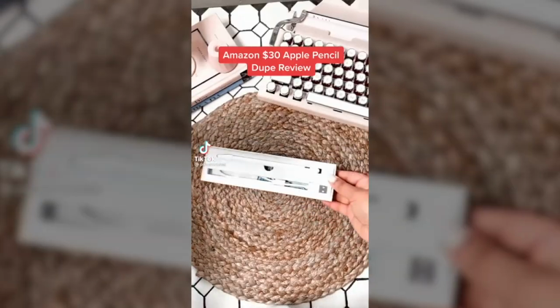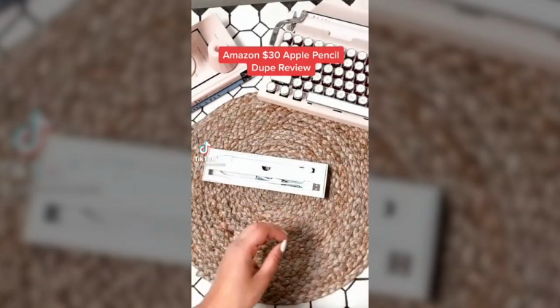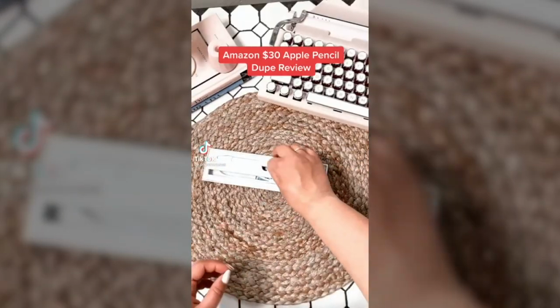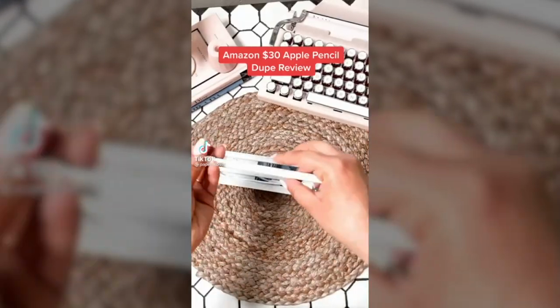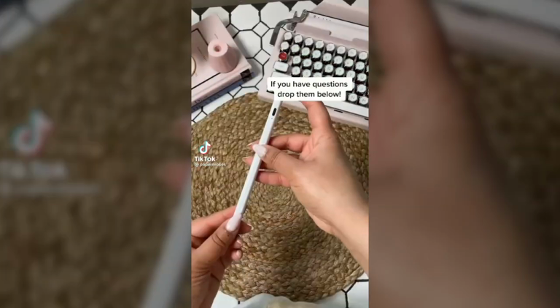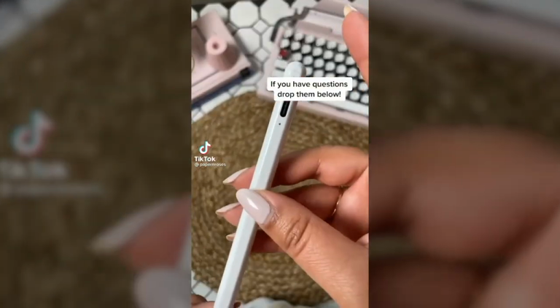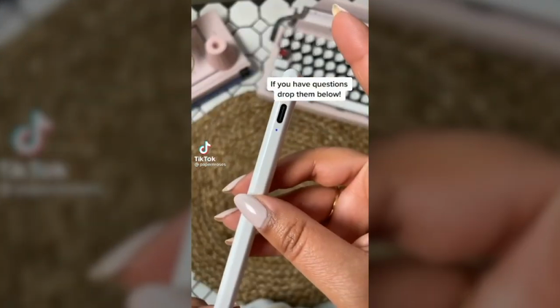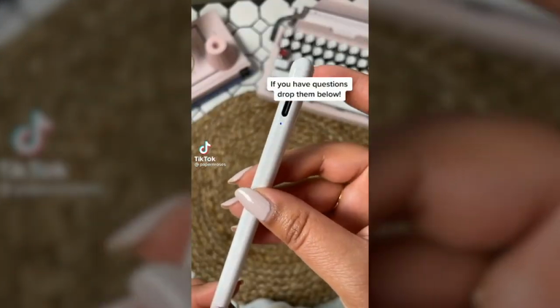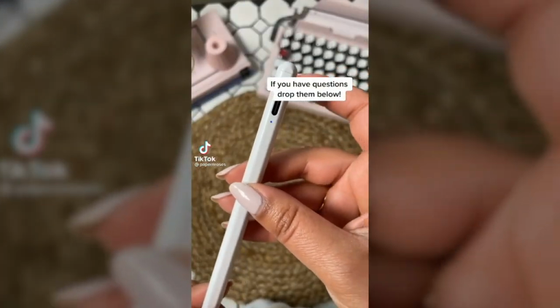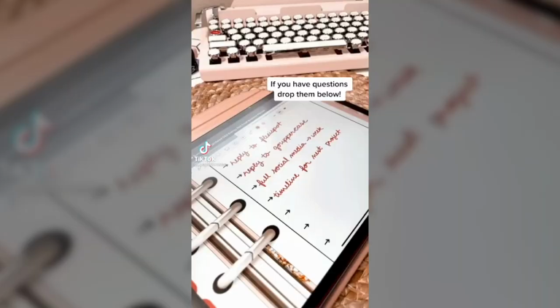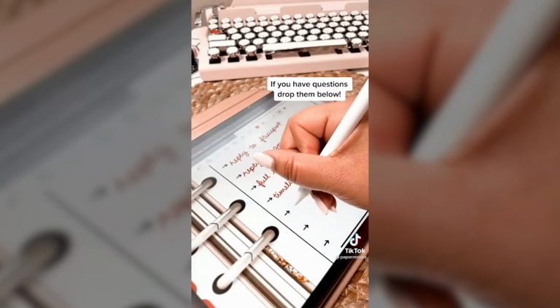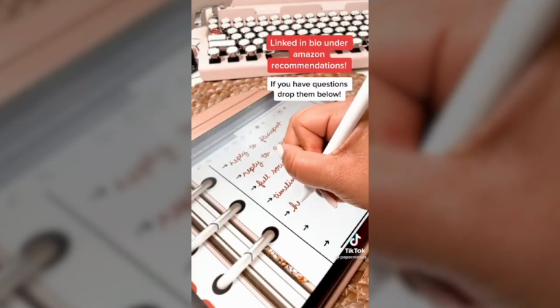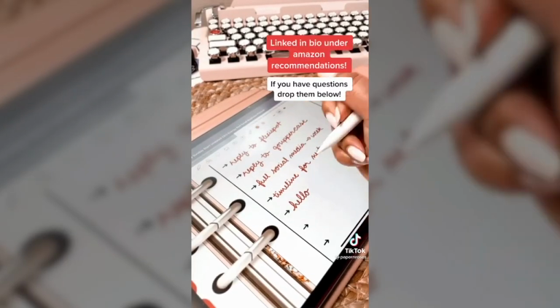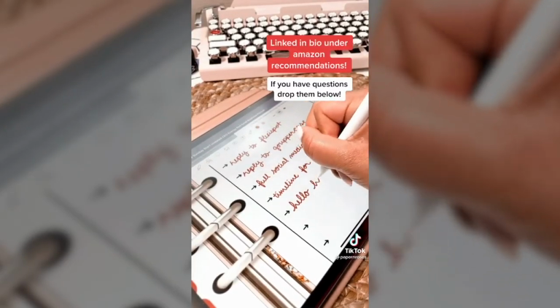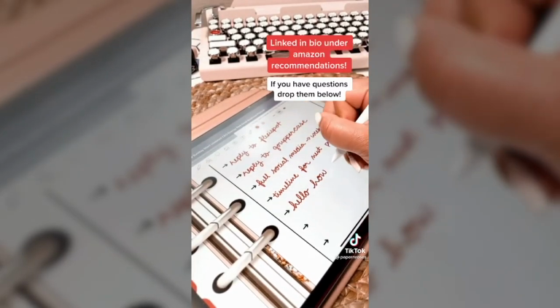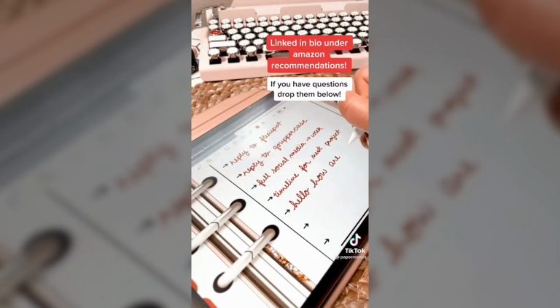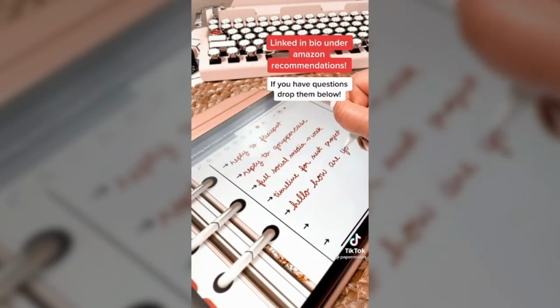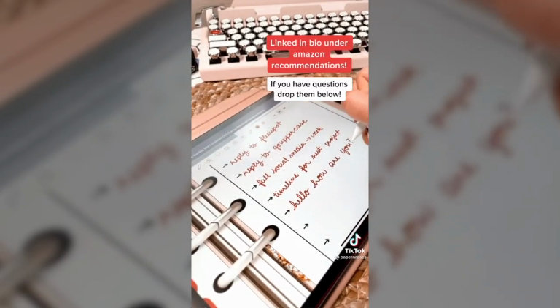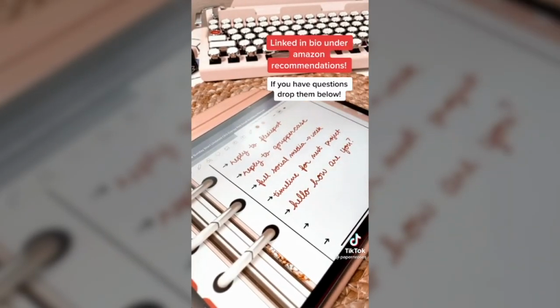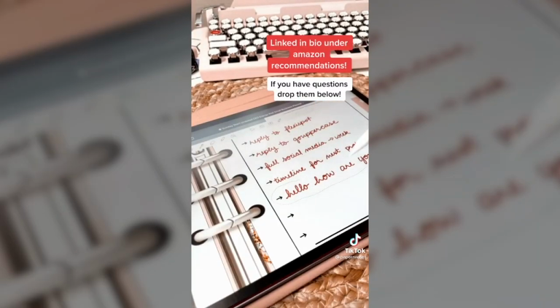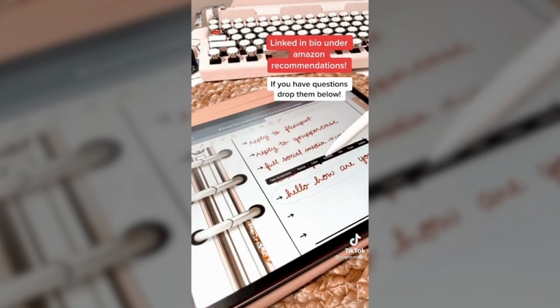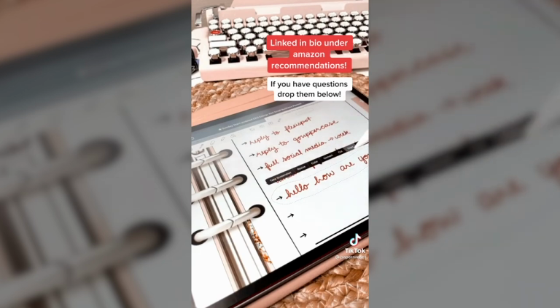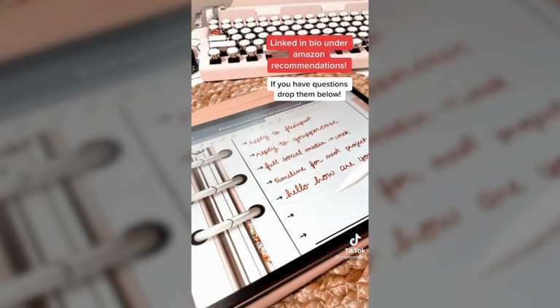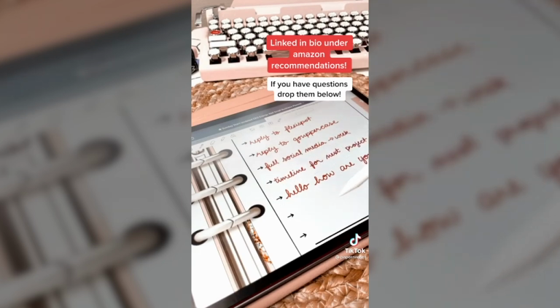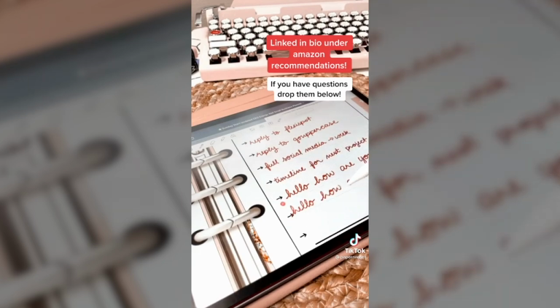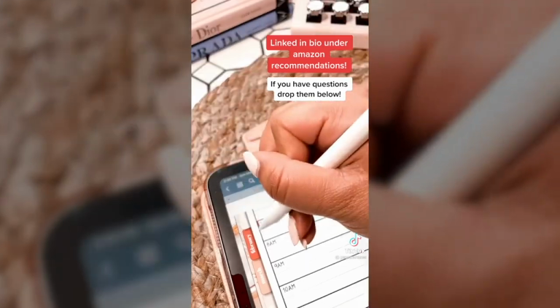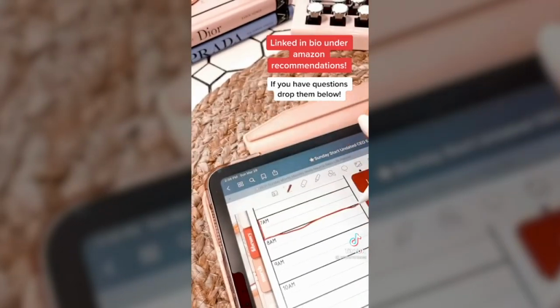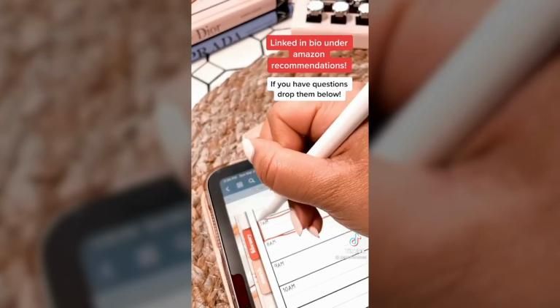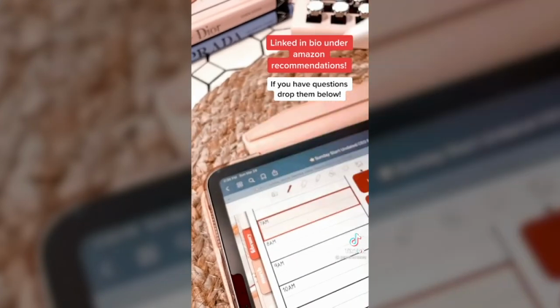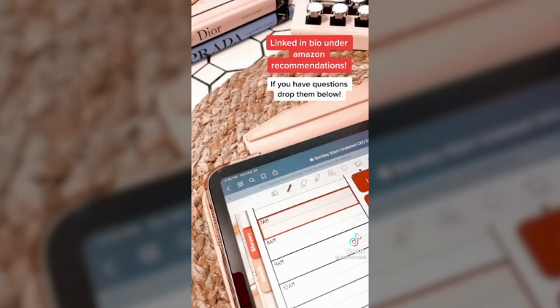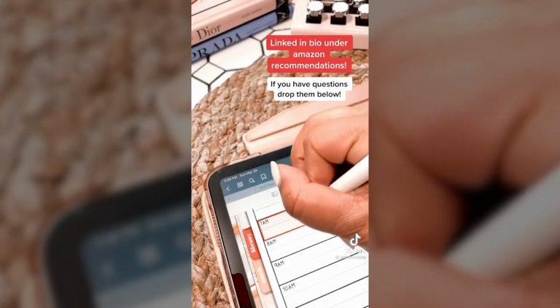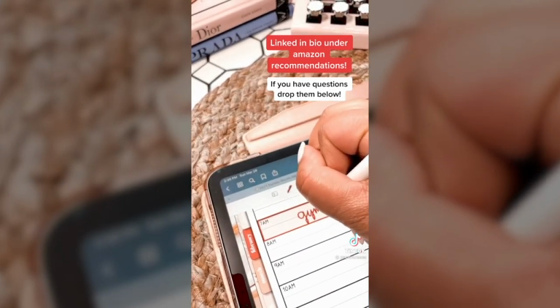Amazon $30 Apple Pencil dupe review. Right off the bat, for the price it's worth it, but you will lose some features. I have no problem using it to handwrite, but it's not pressure sensitive so you won't be able to use brush pens for calligraphy. That being said, if your primary use is note-taking, you're good to go.